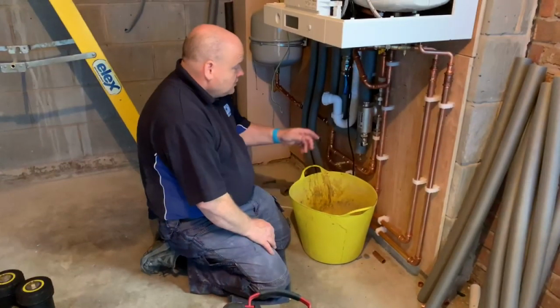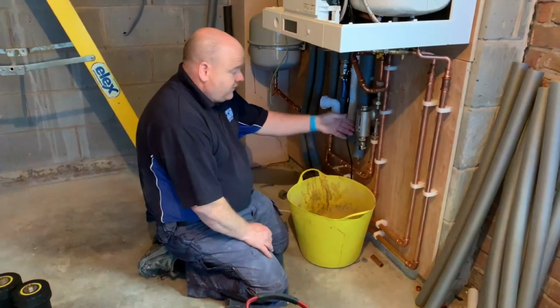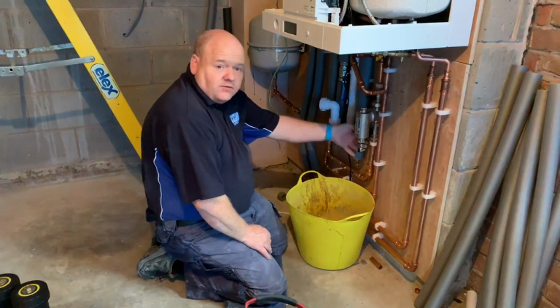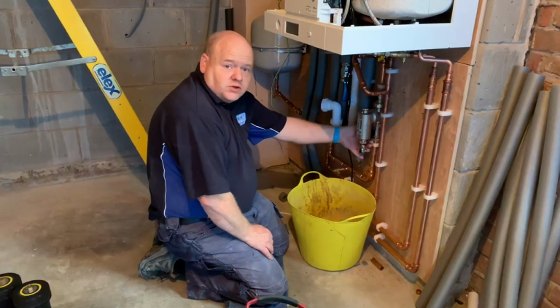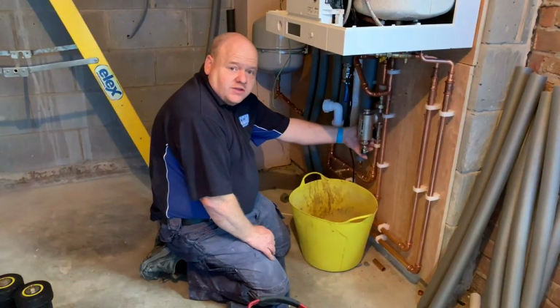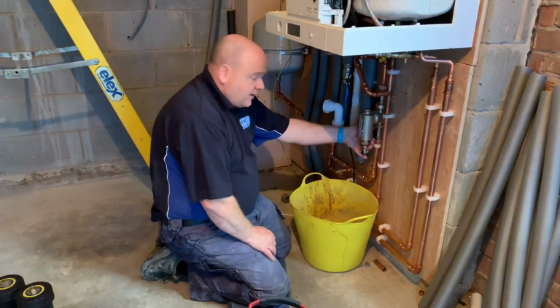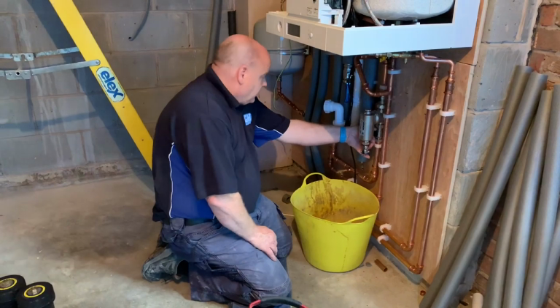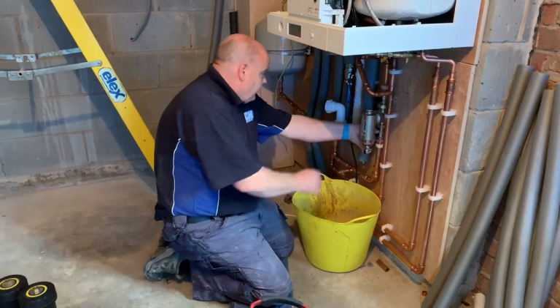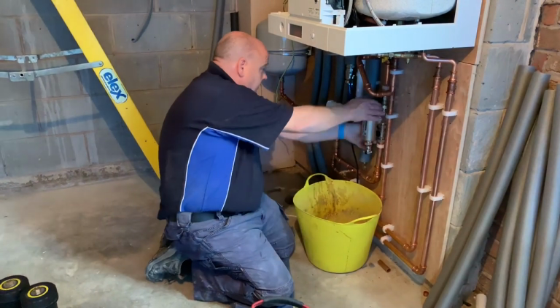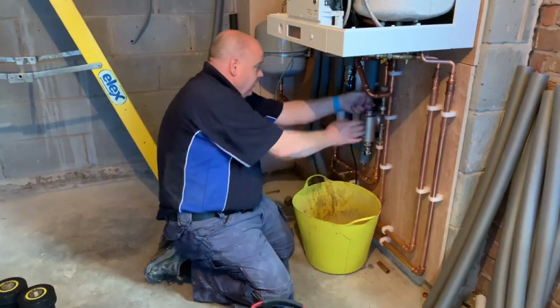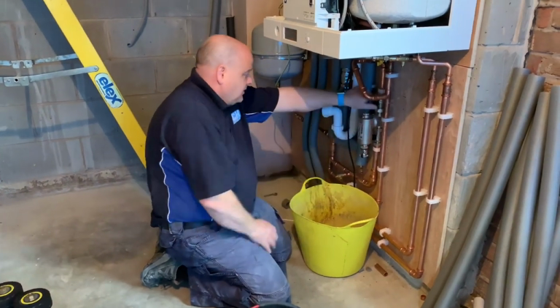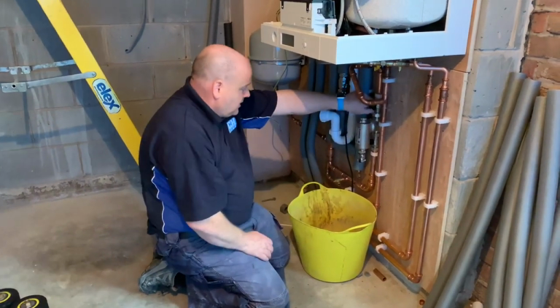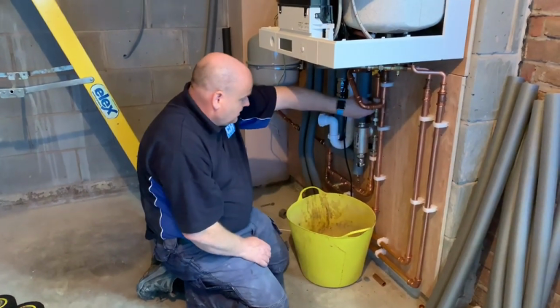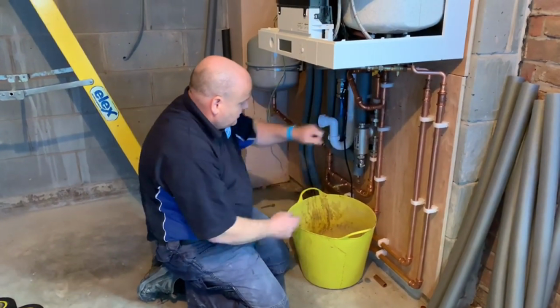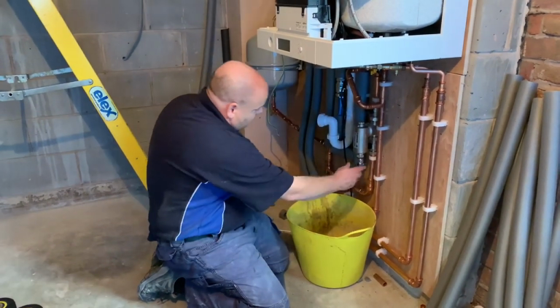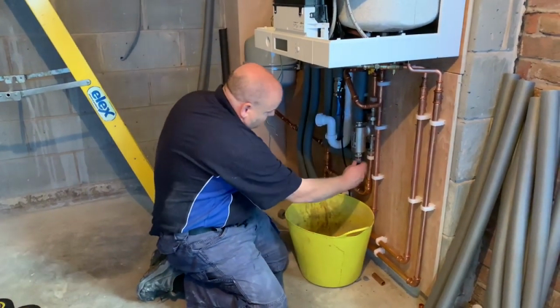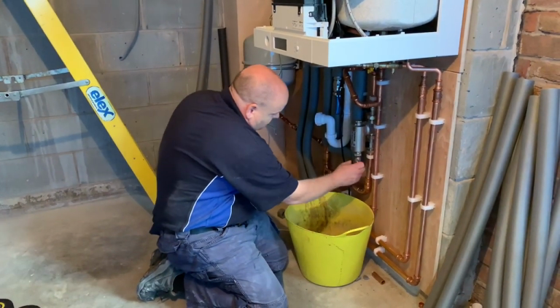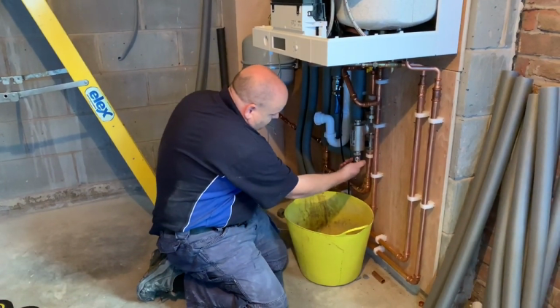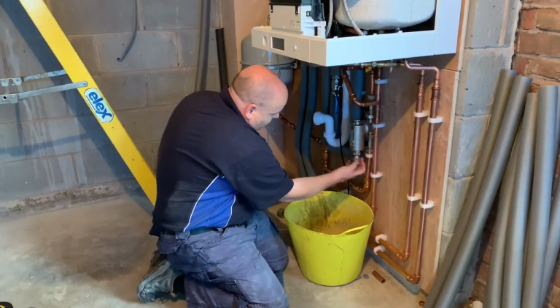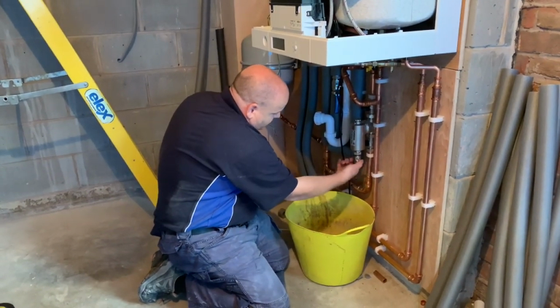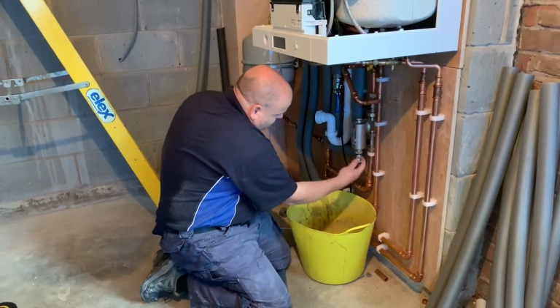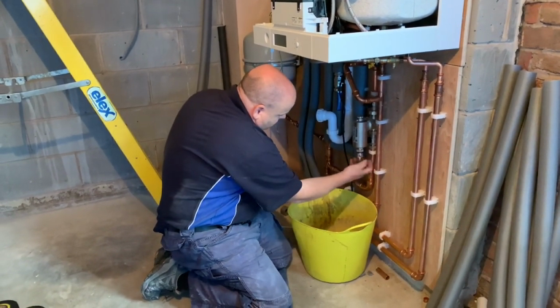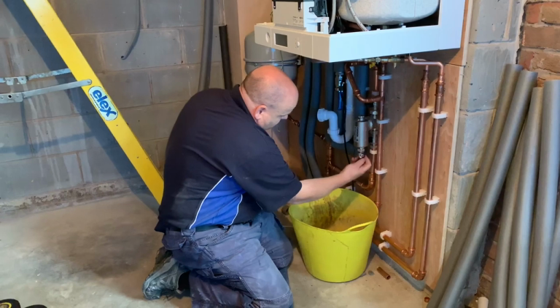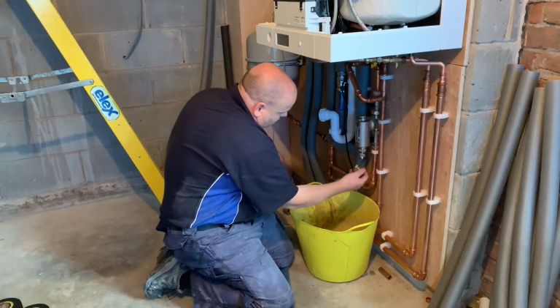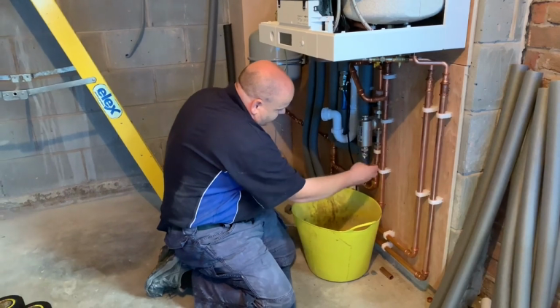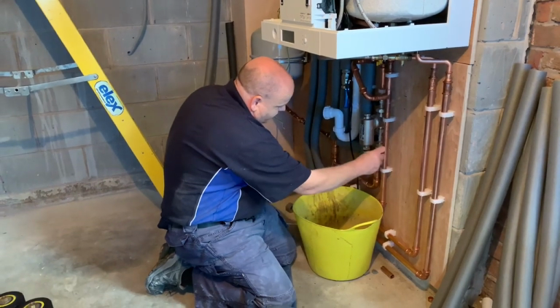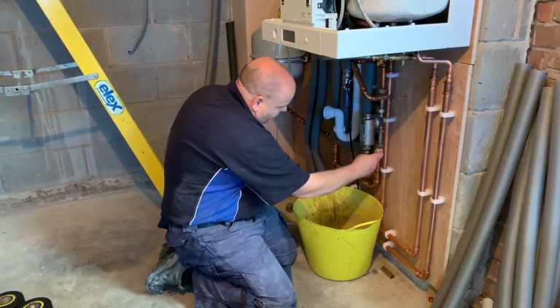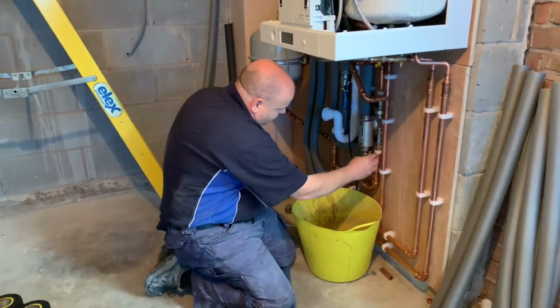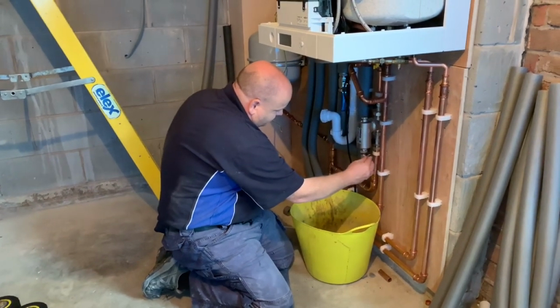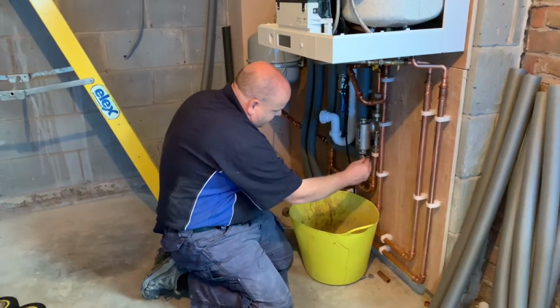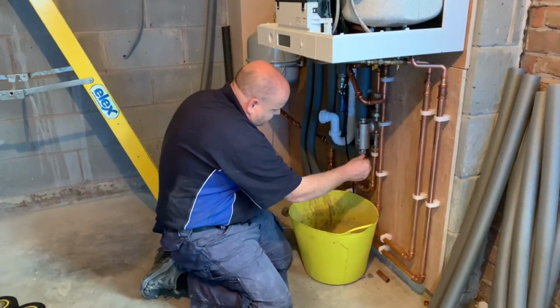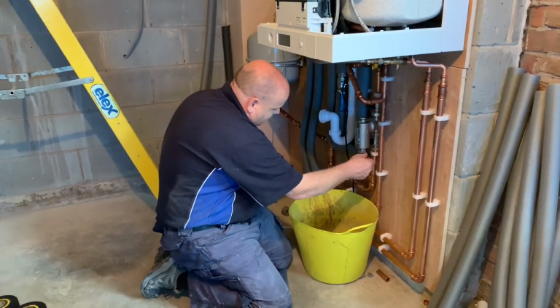First of all I'm just going to turn these valves off on the filter, open the drain off, and drain the filter down.